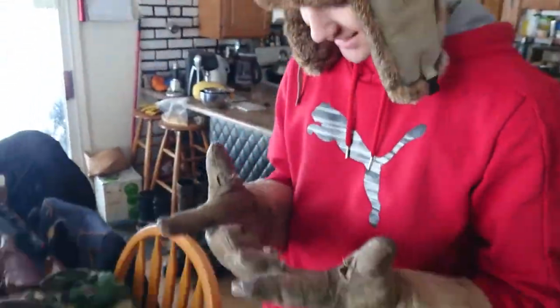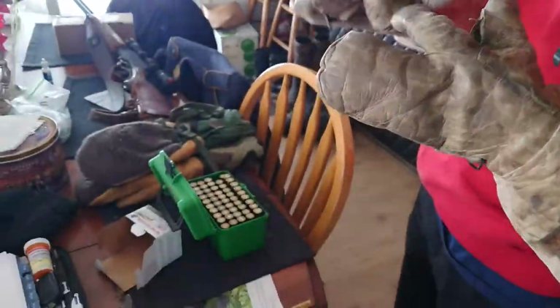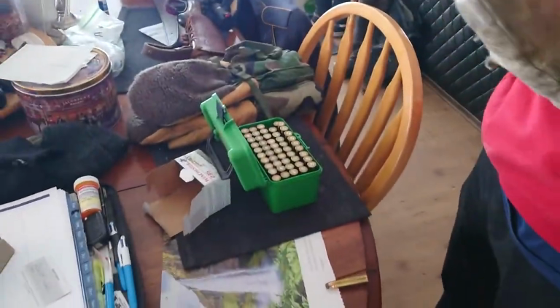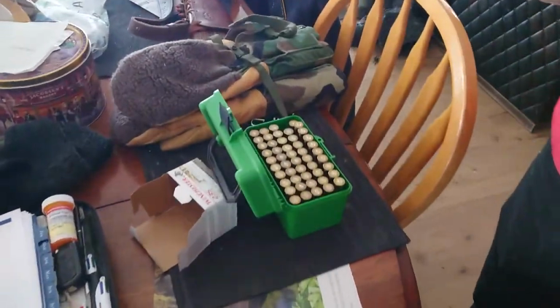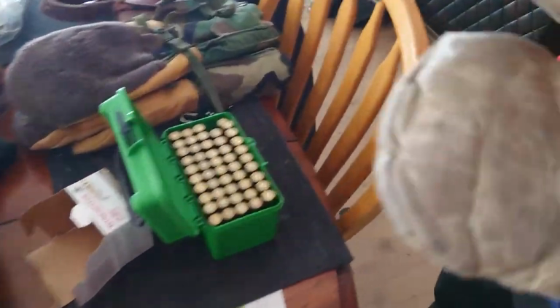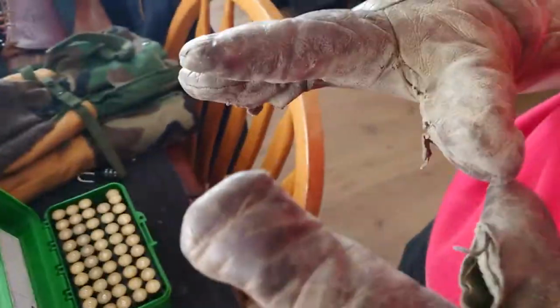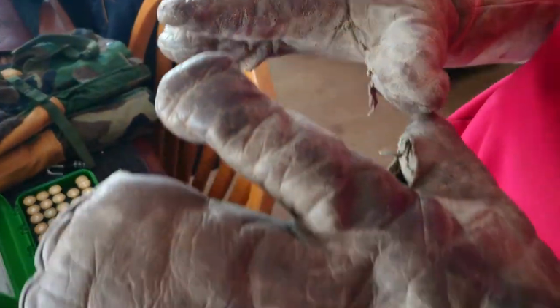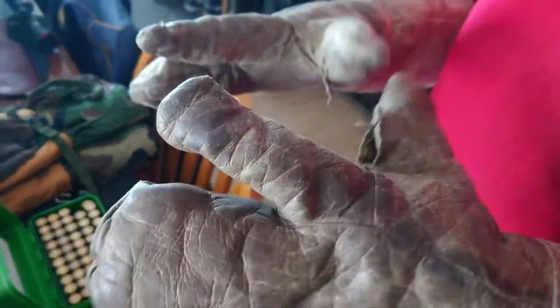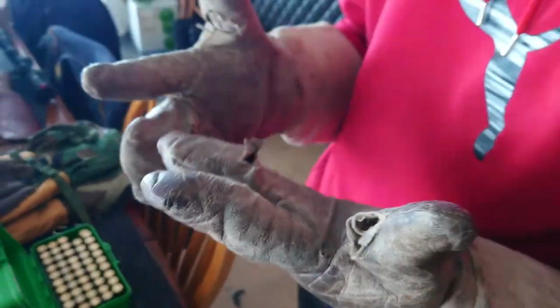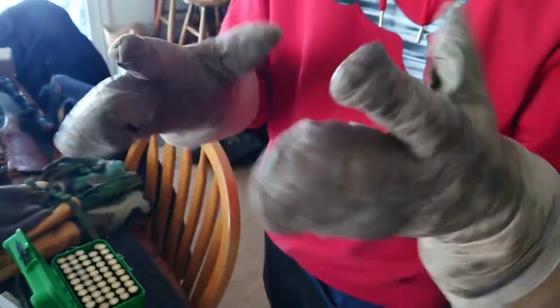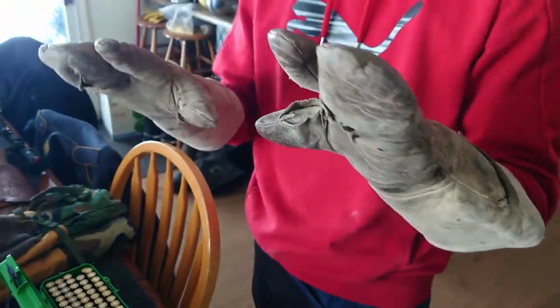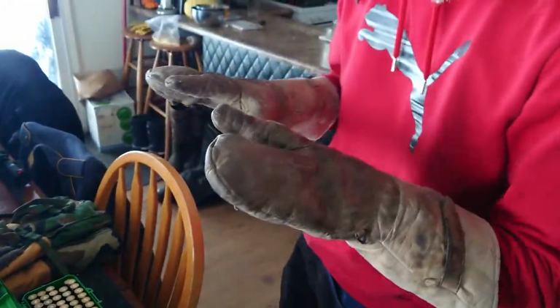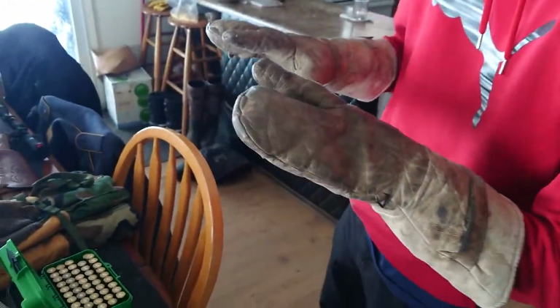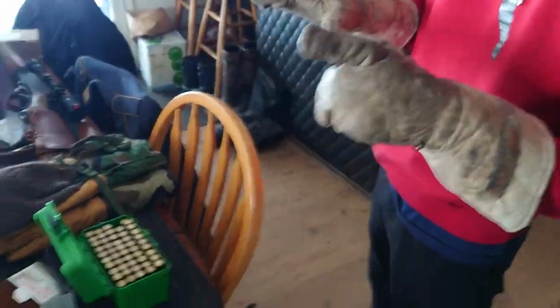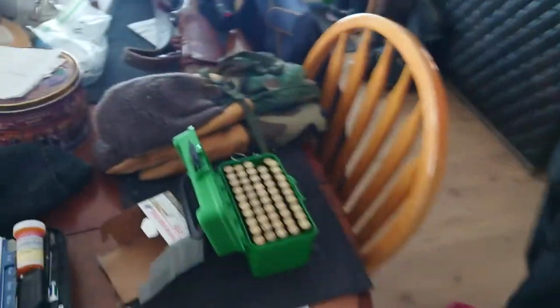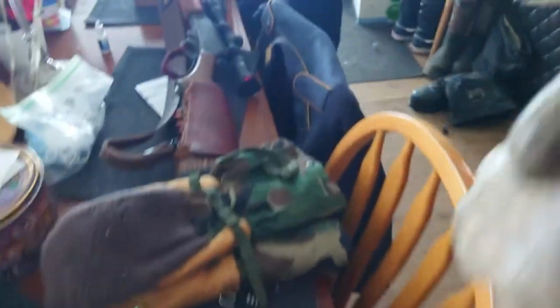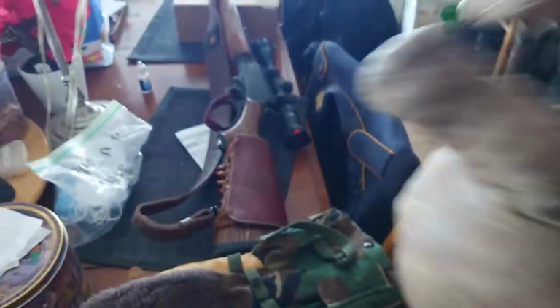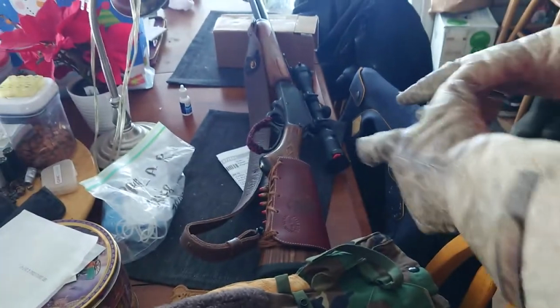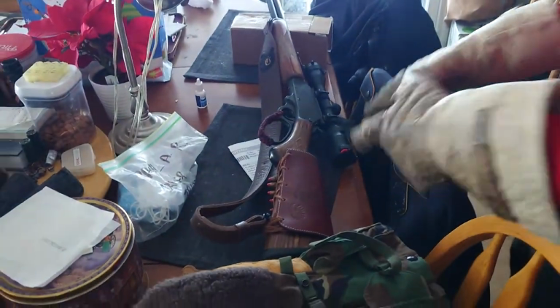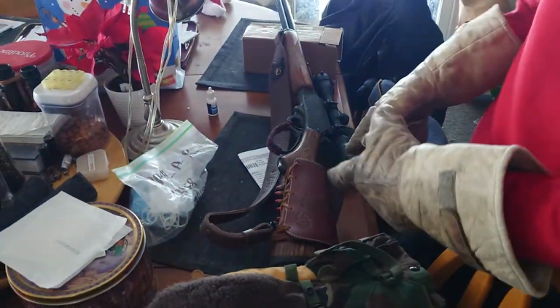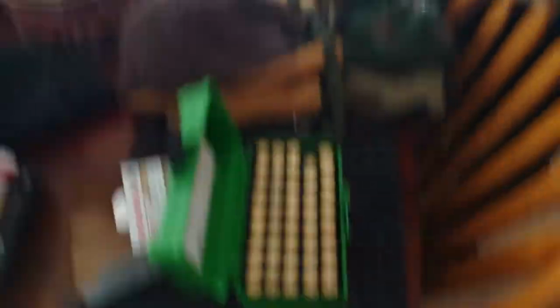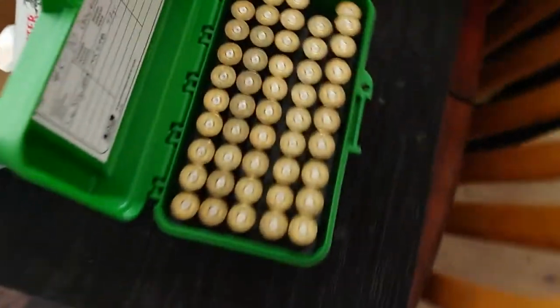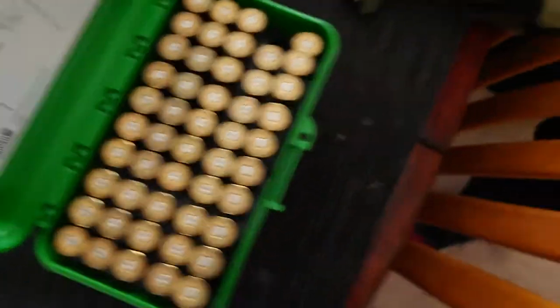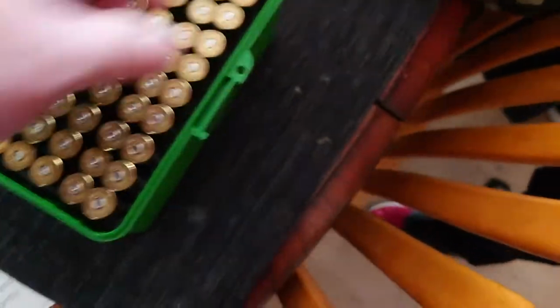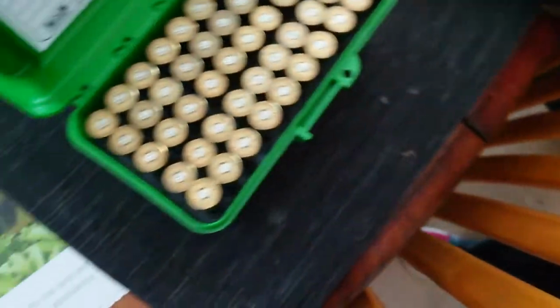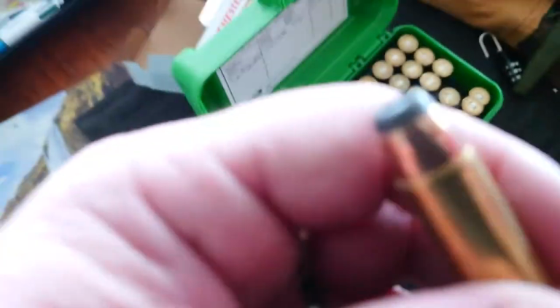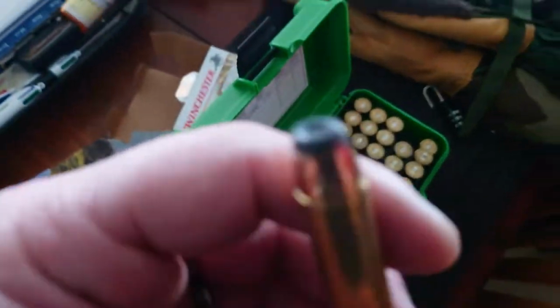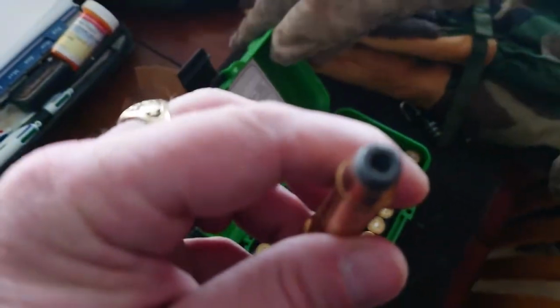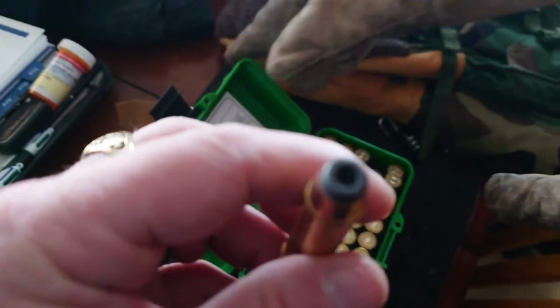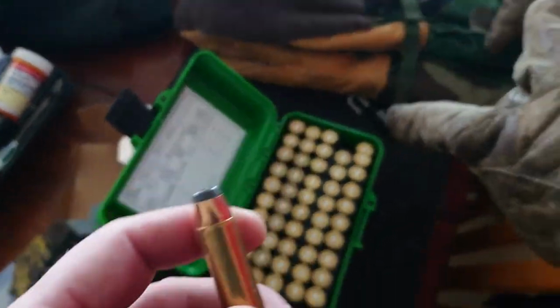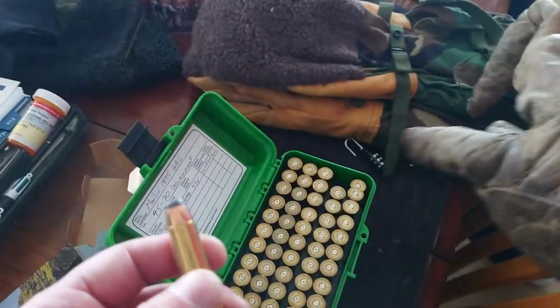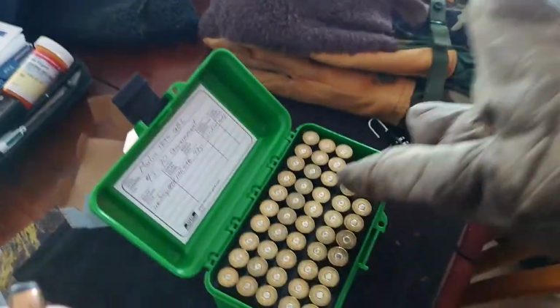What do we got here? We got penguin gloves, or something like penguin gloves. And we're shooting Dad's Marlin 4570 with hollow point.